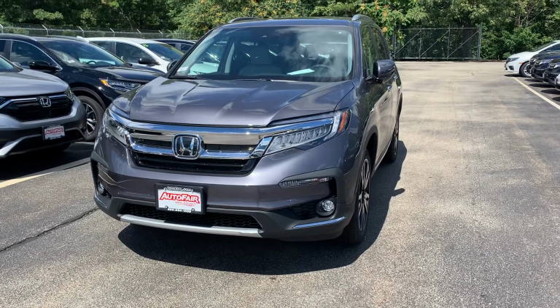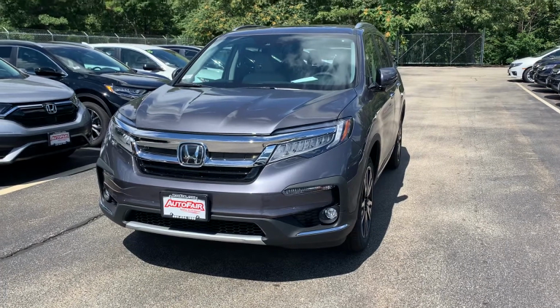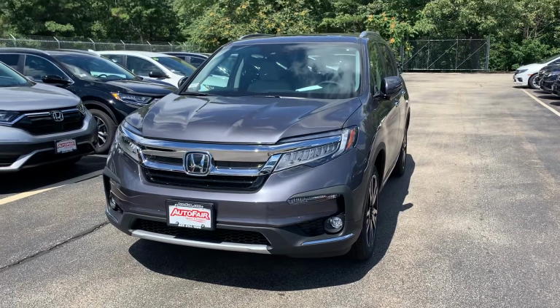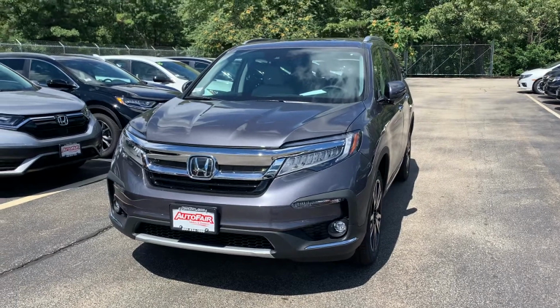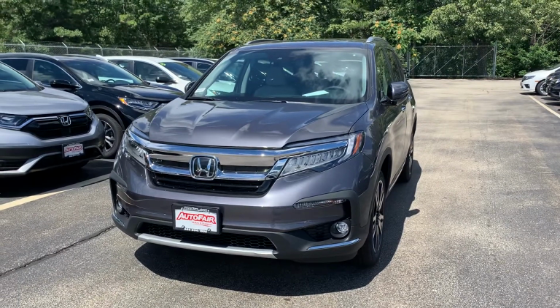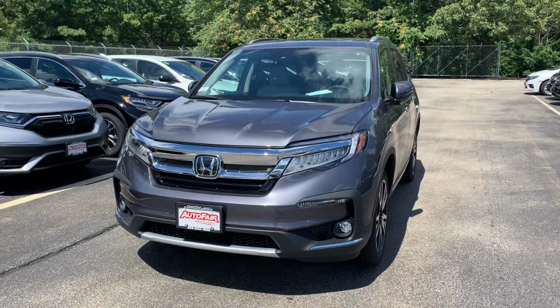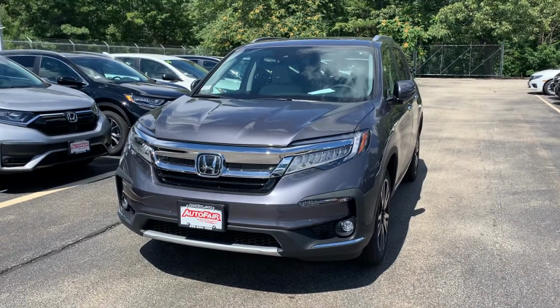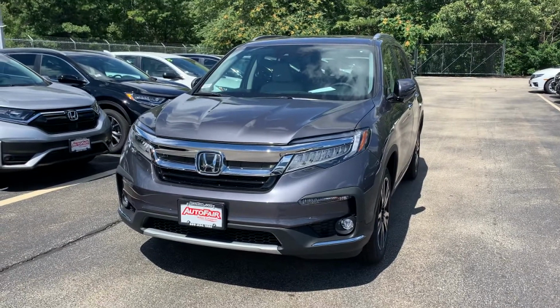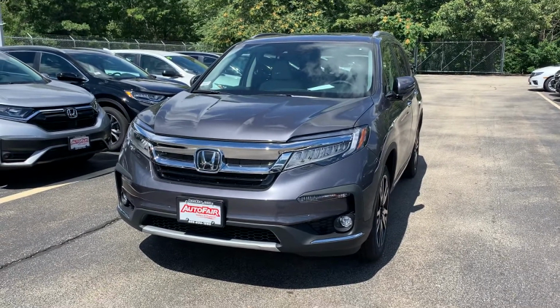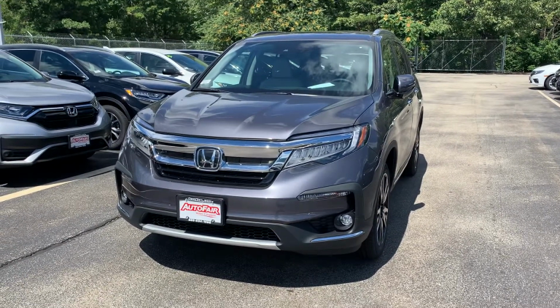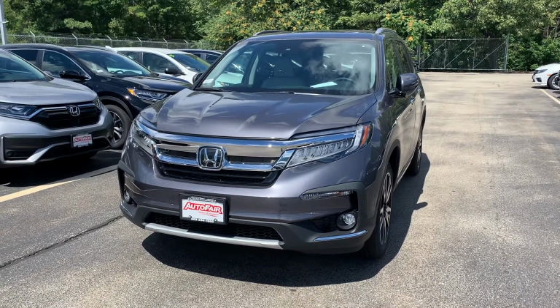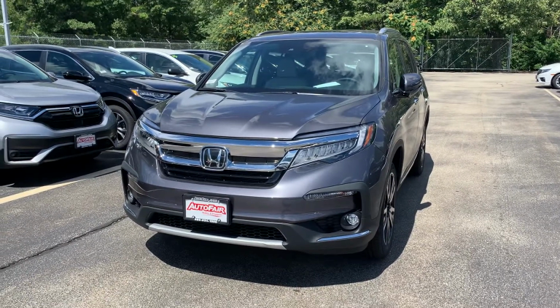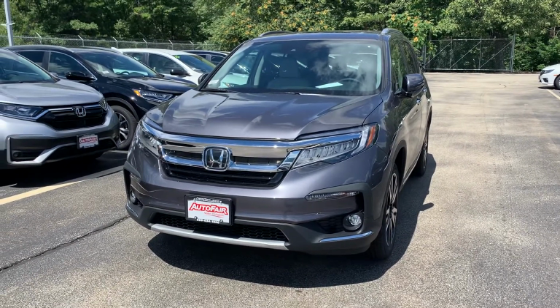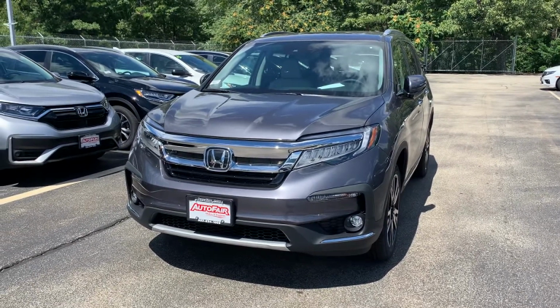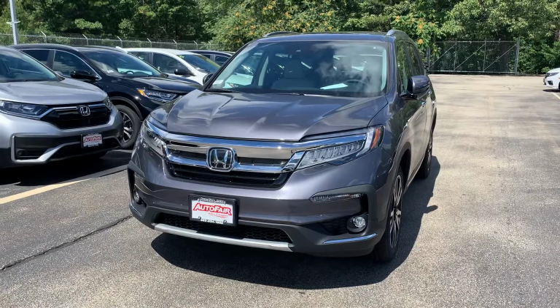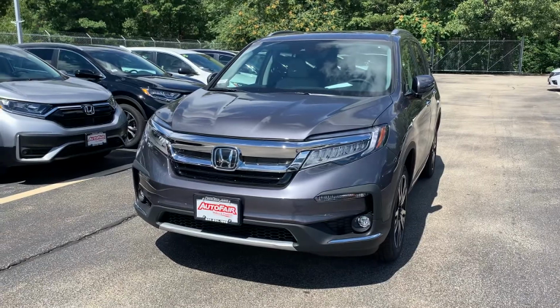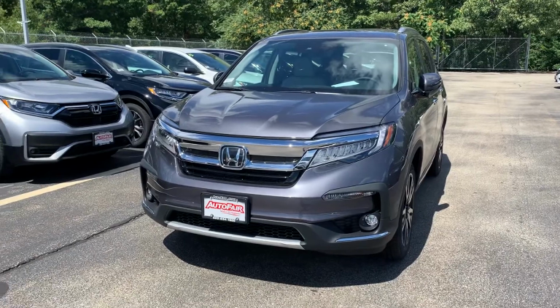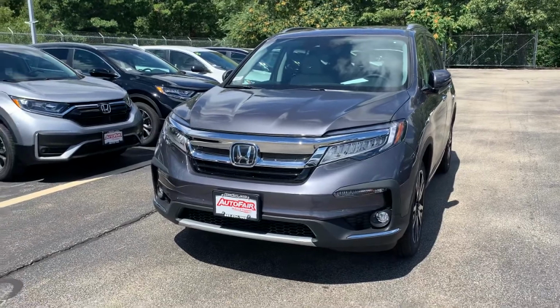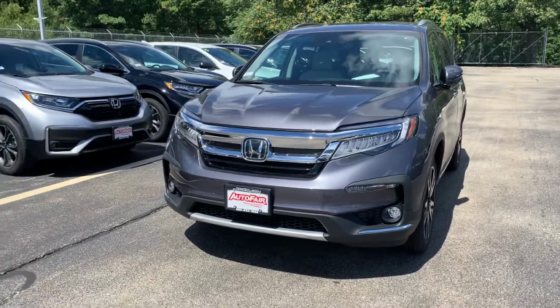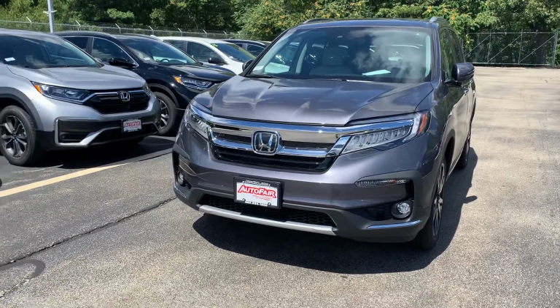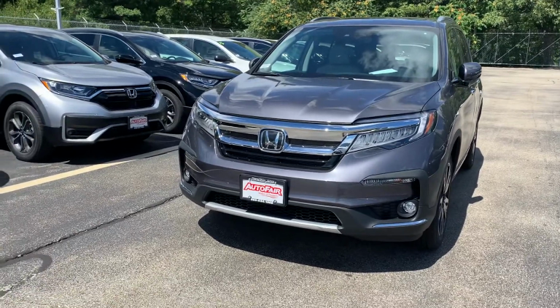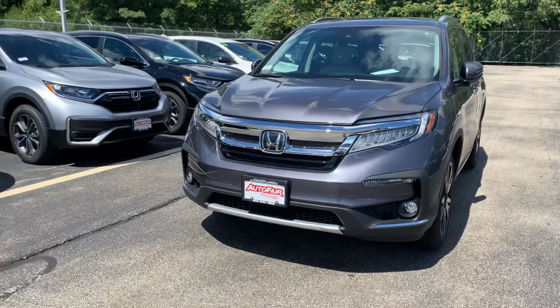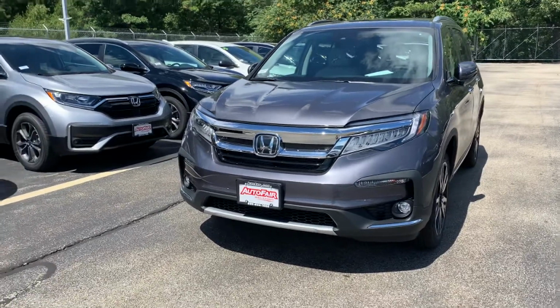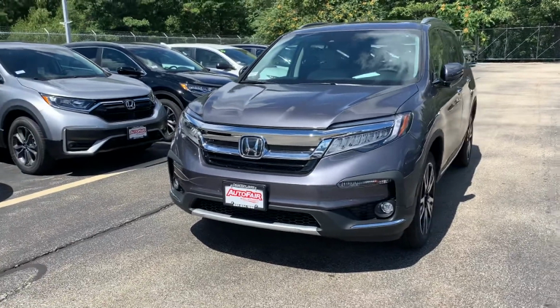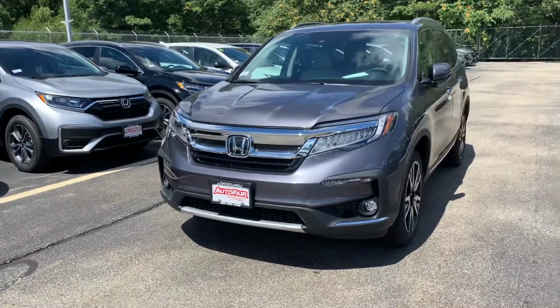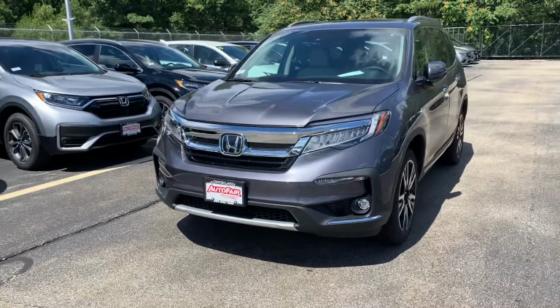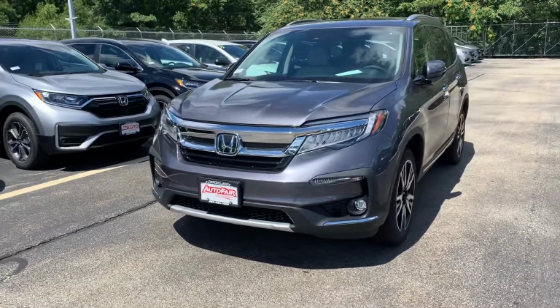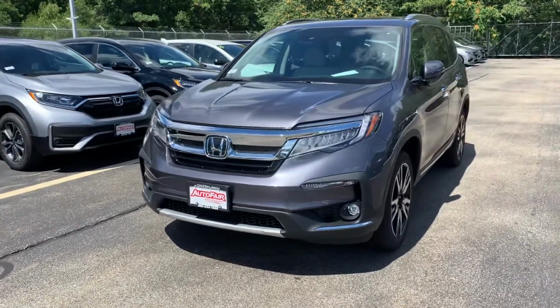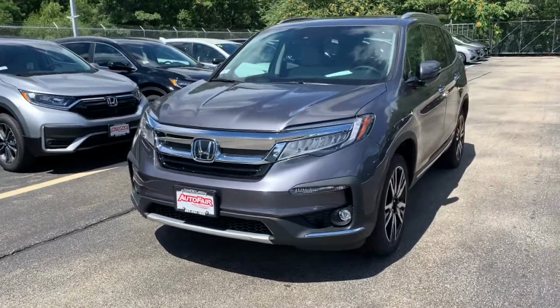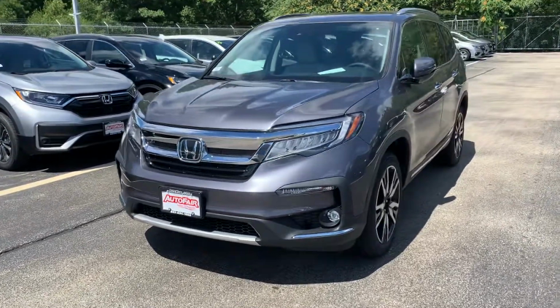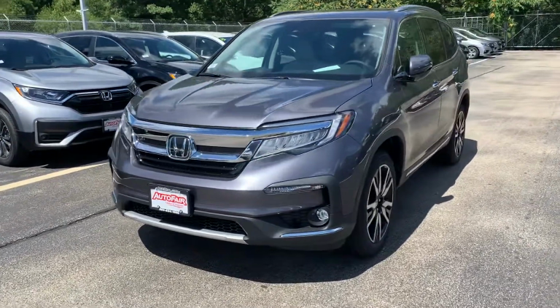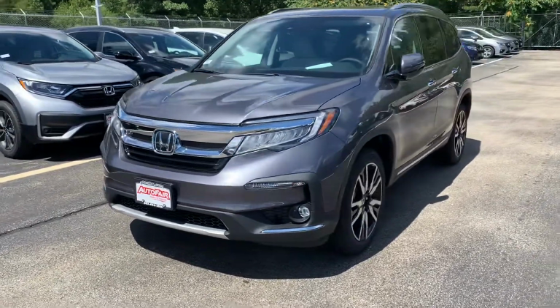Hey Hari, this is Scott Dugate down at AutoFair Honda. I know you're busy. Jen and I just want a minute of your time to show you this 2020 Honda Pilot Touring that you inquired about.